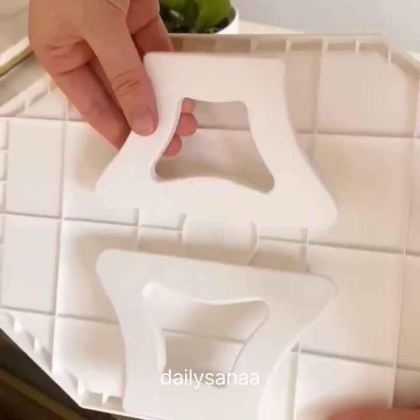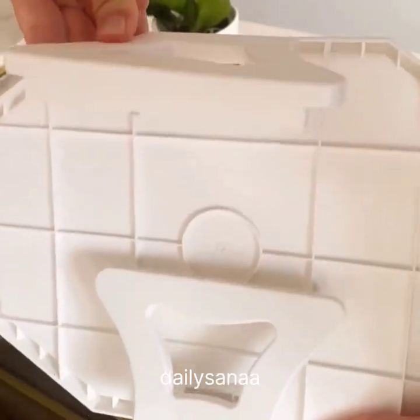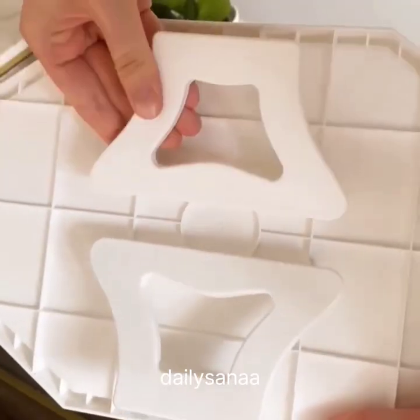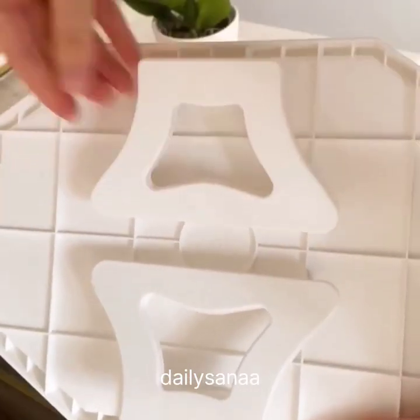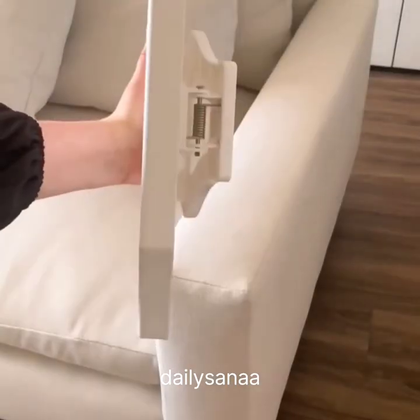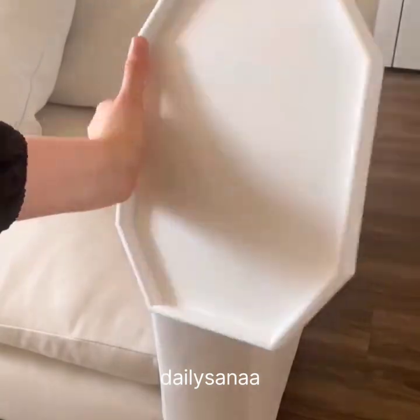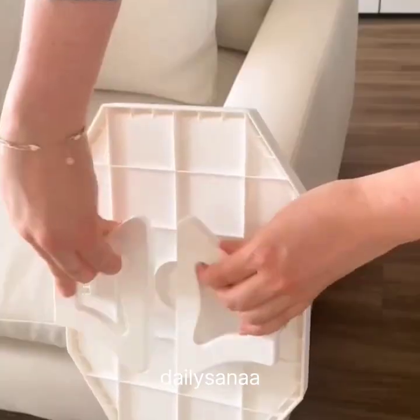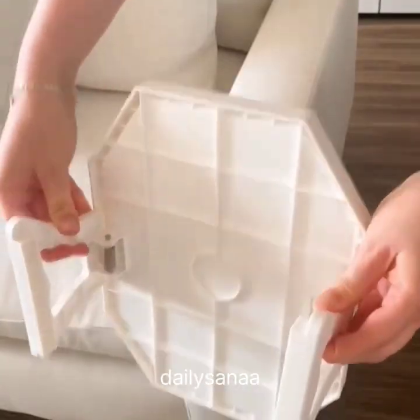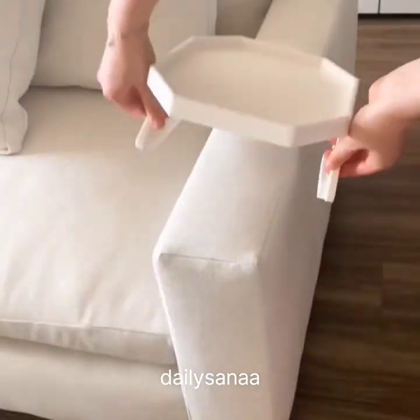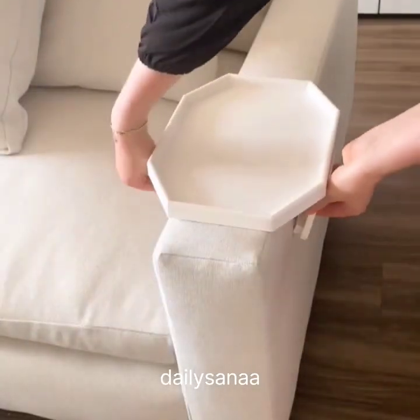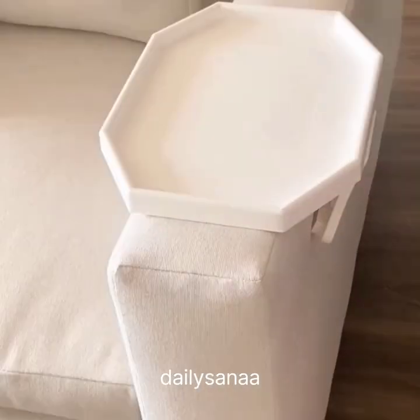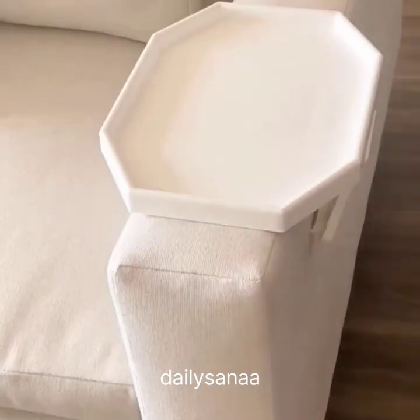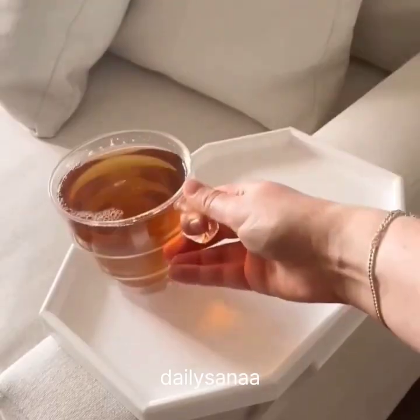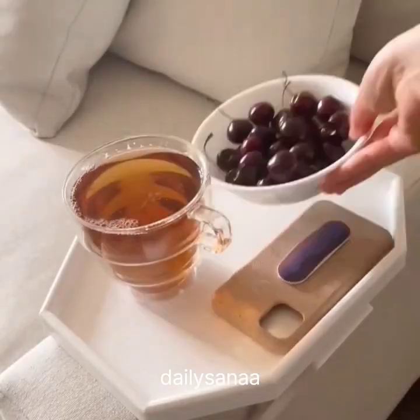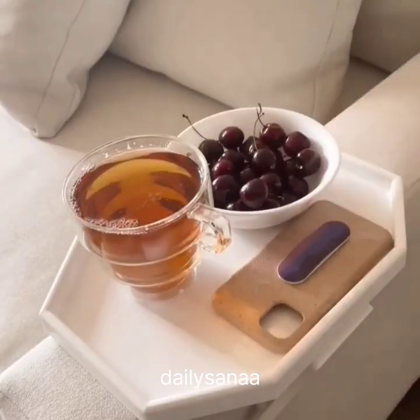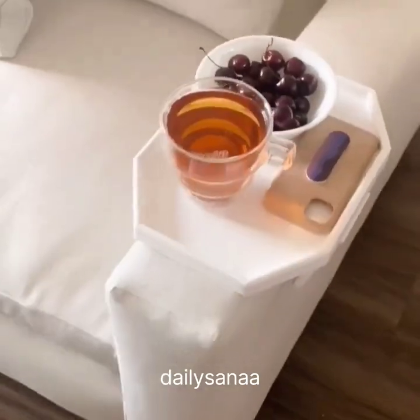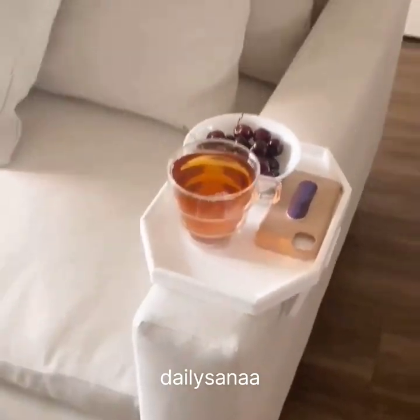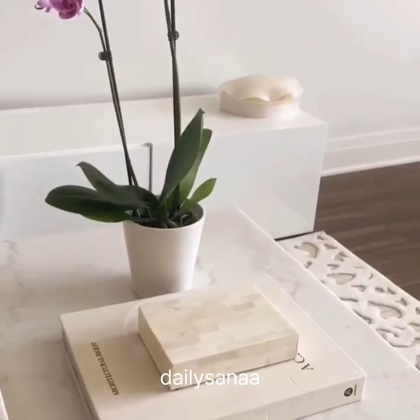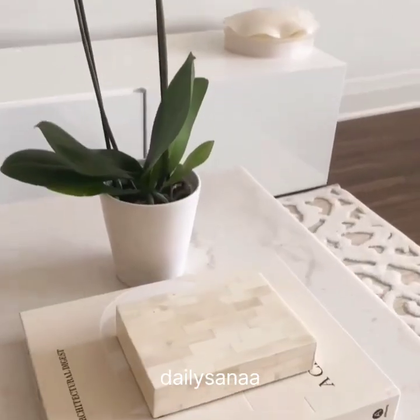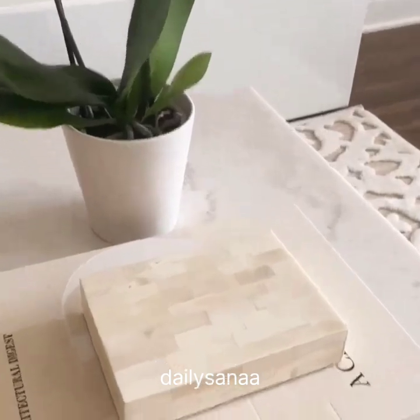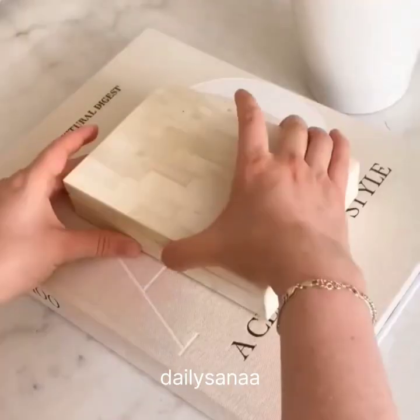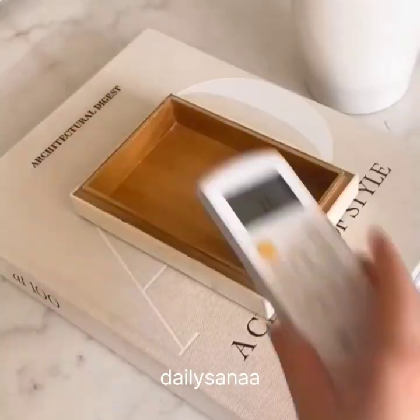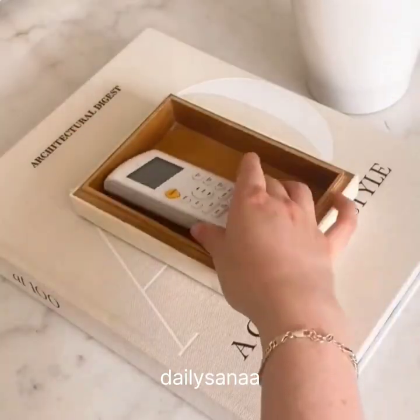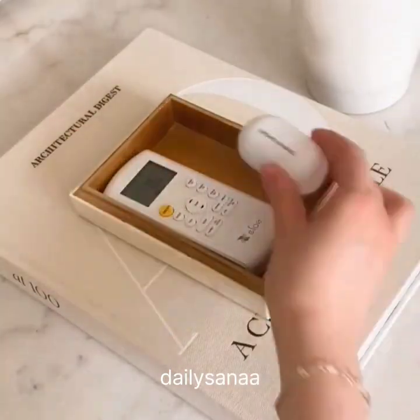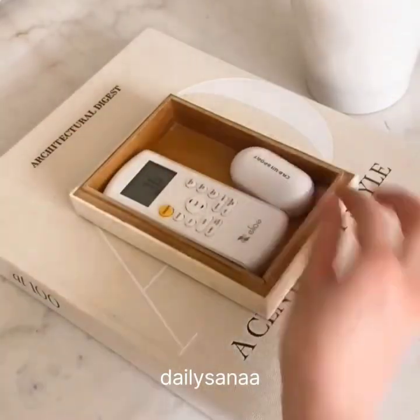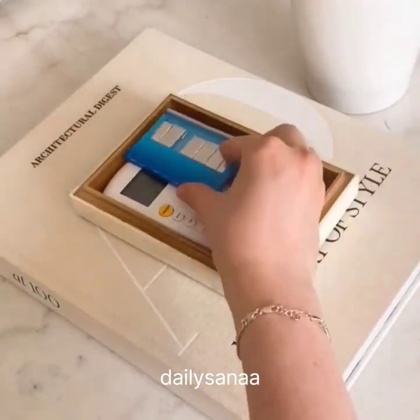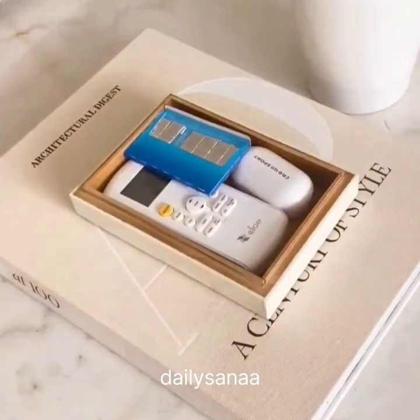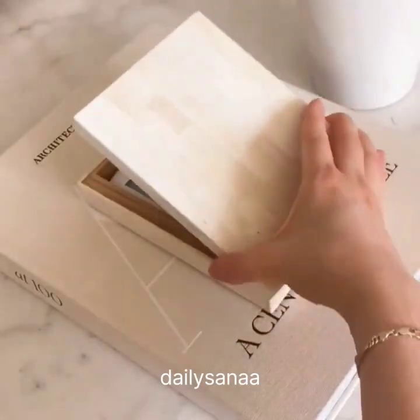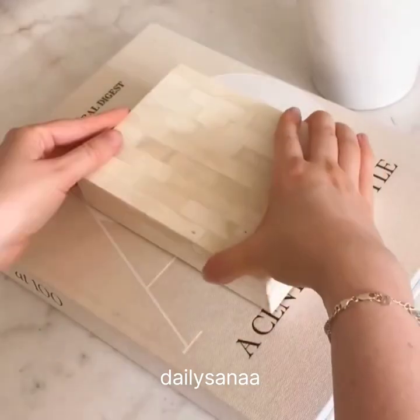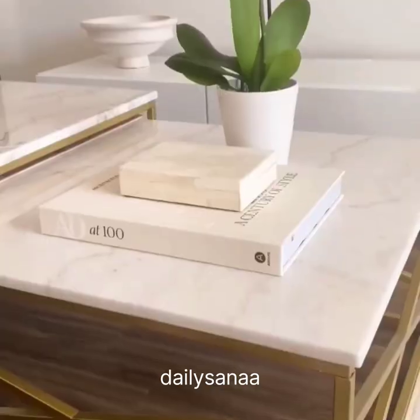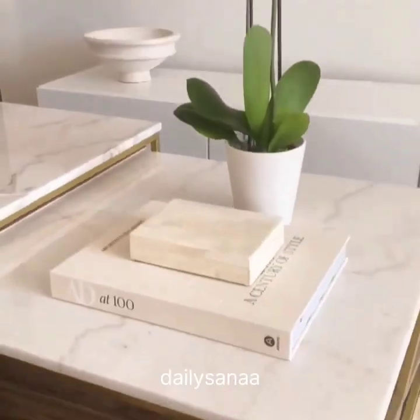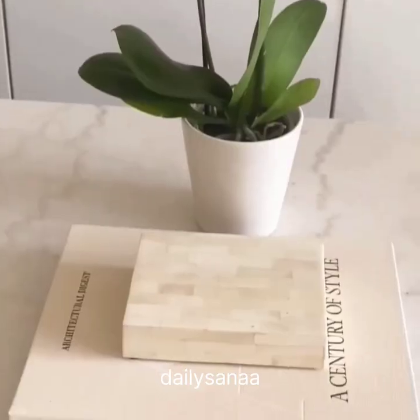Amazon Living Room Favorites. First is this tray that clips onto the armrest of the sofa — it's very sturdy and impressively spacious. Second is this decorative box that allows you to hide anything that's laying around and it comes in a bunch of different sizes.